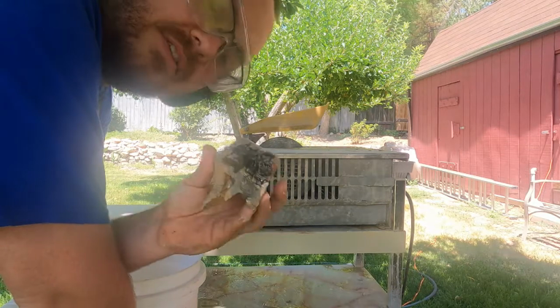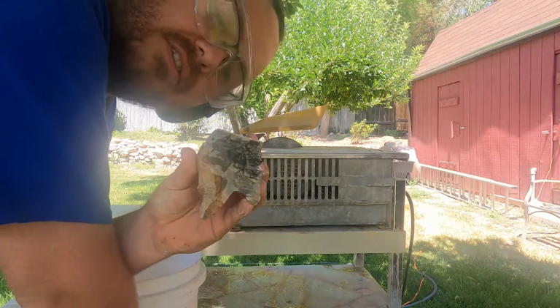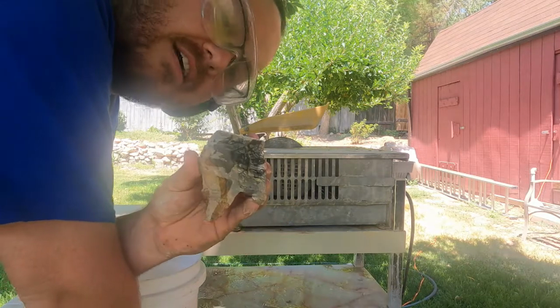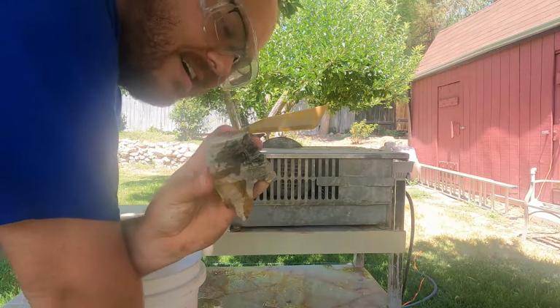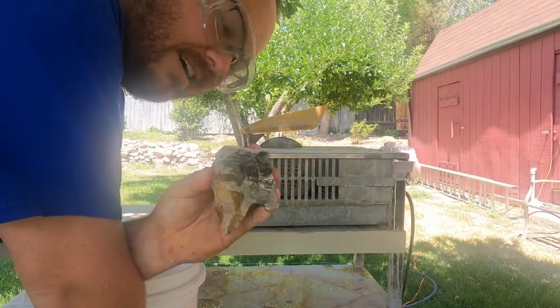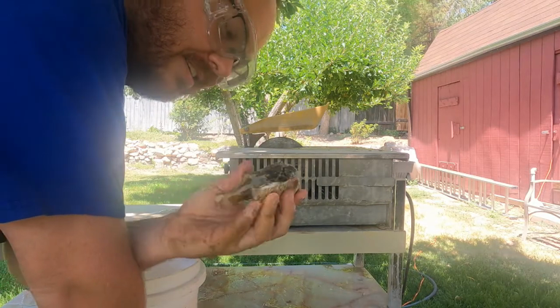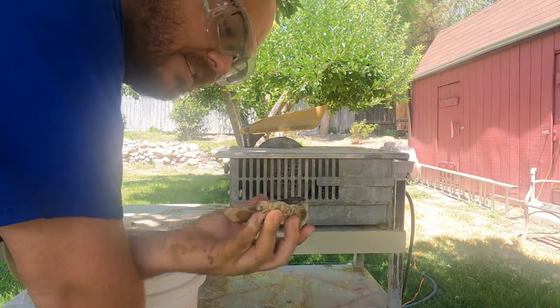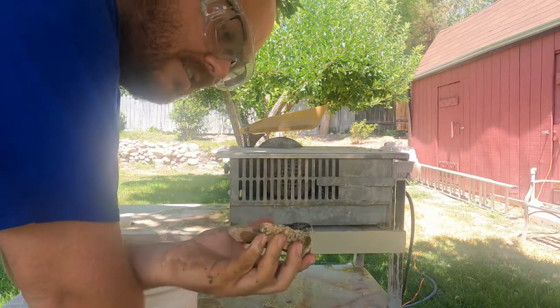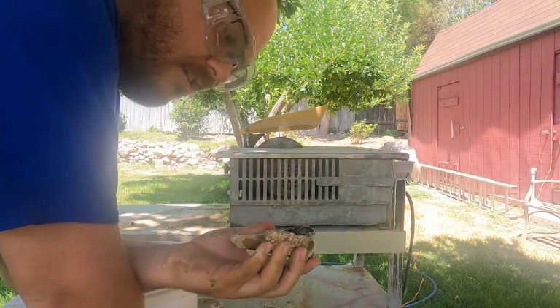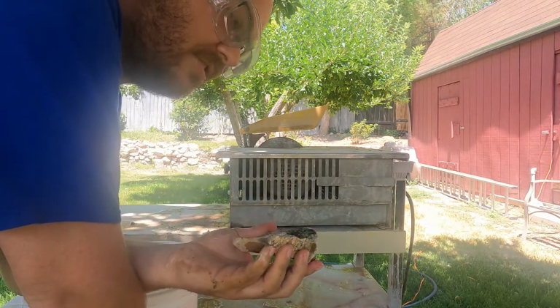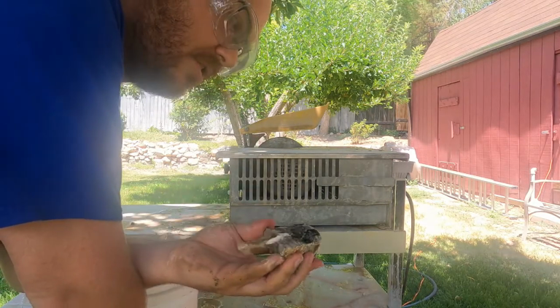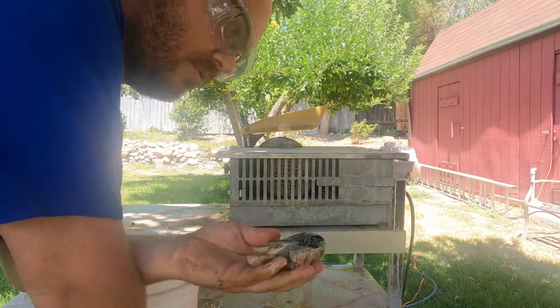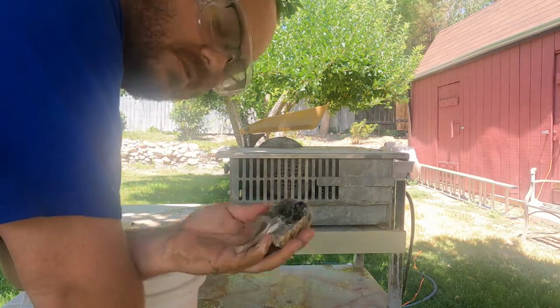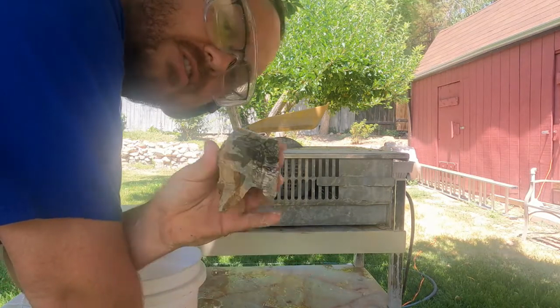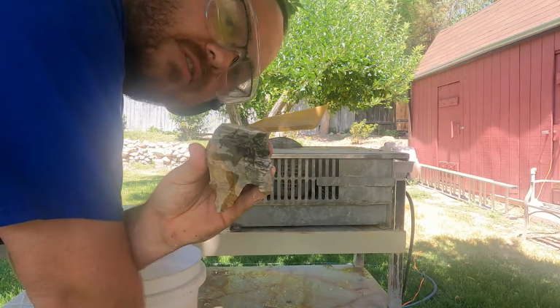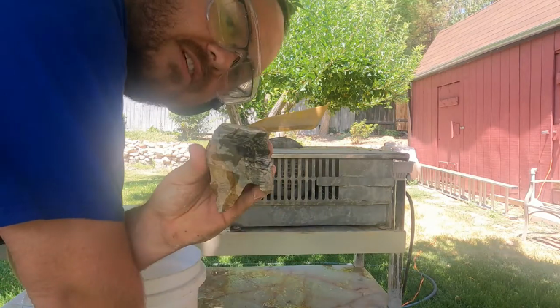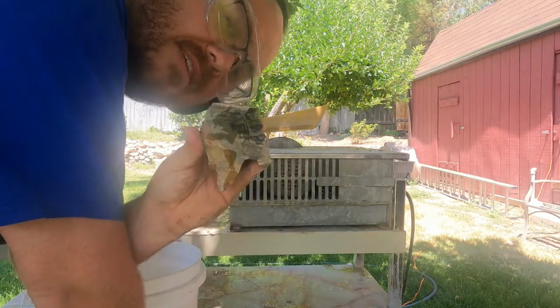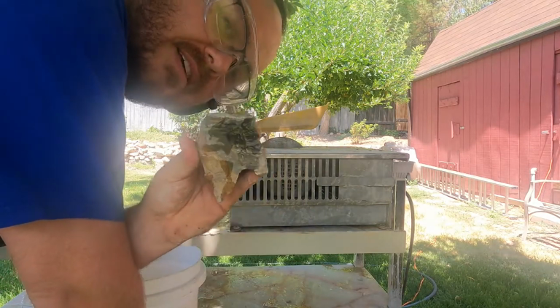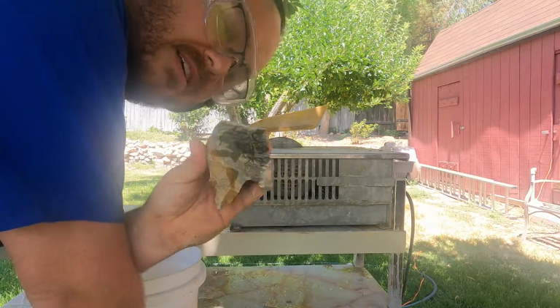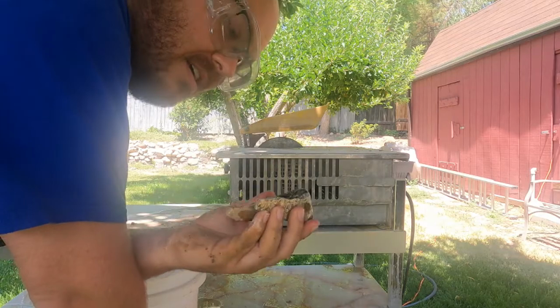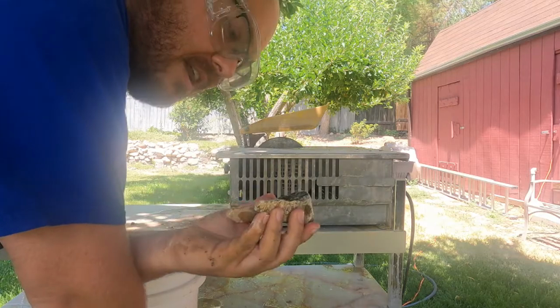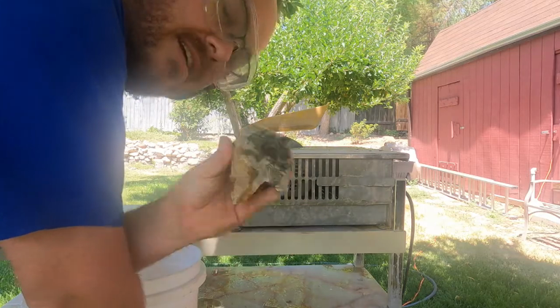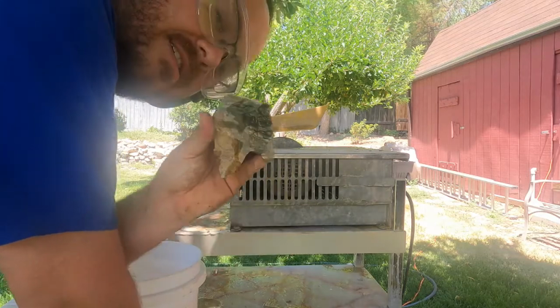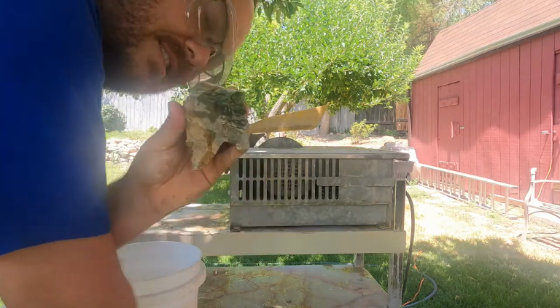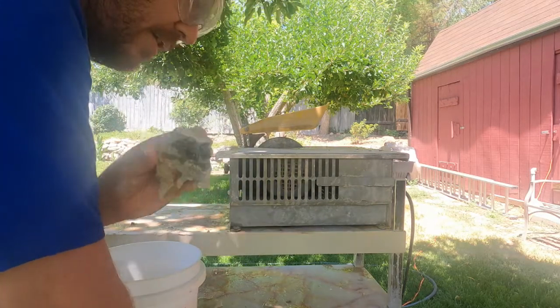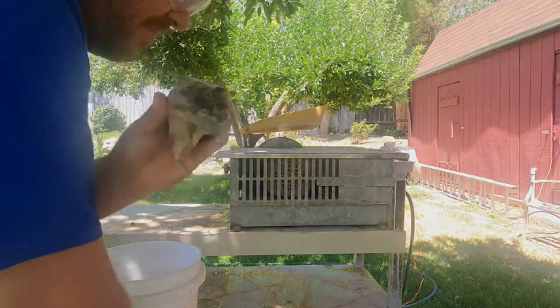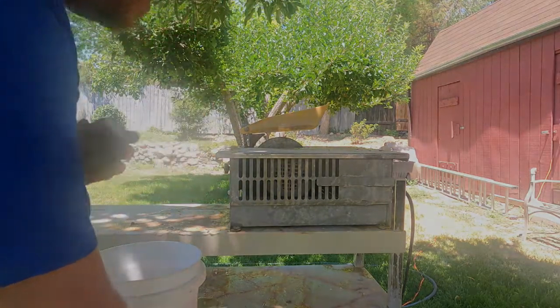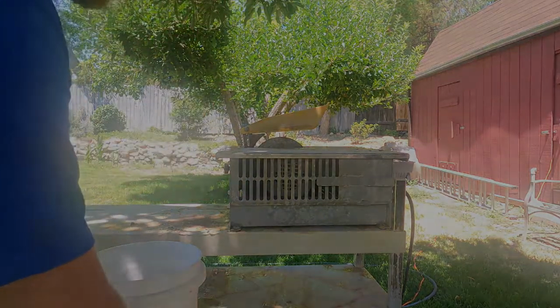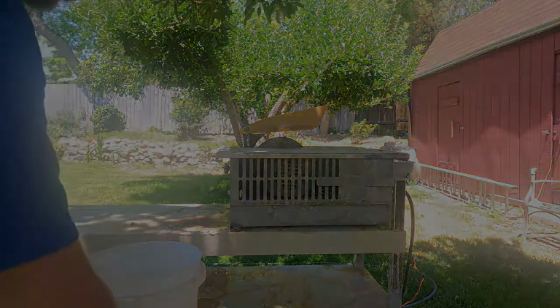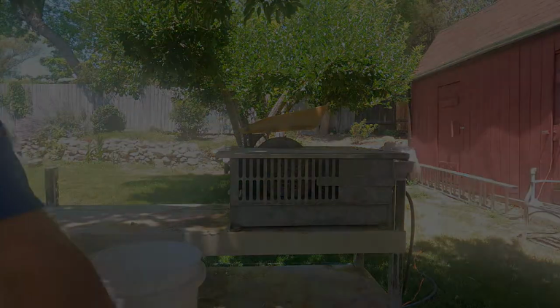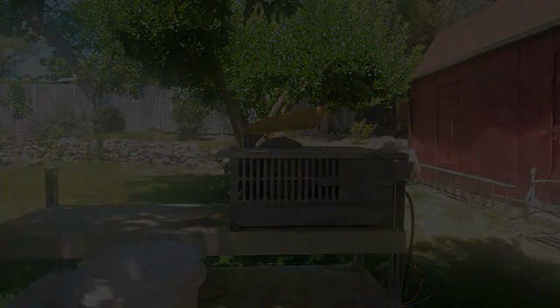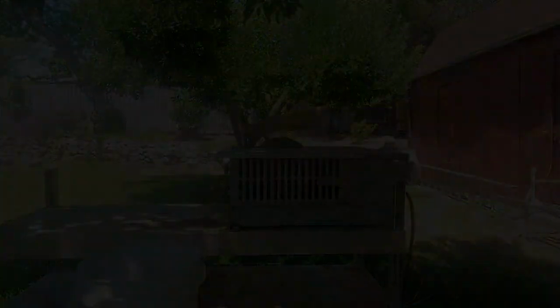Let's do a different one this time. This is some Picasso marble — it comes from southern Utah. I collected this a long time ago when I was going to school down there. Let's see how the Picasso marble looks after we cut it.